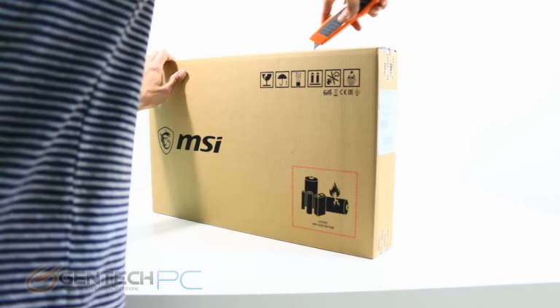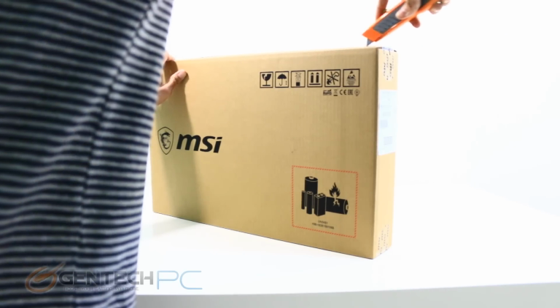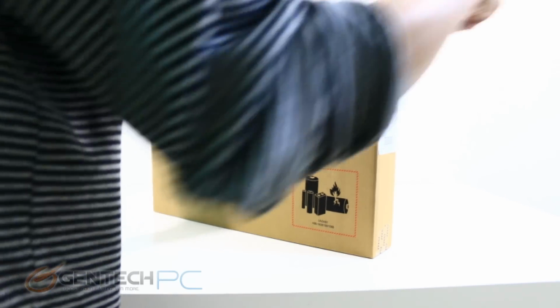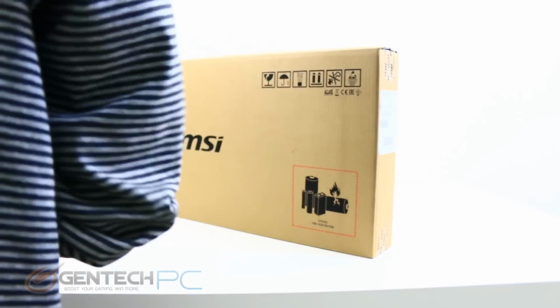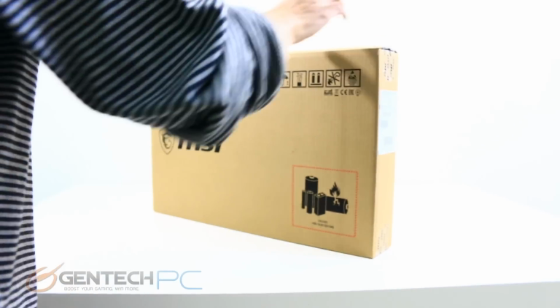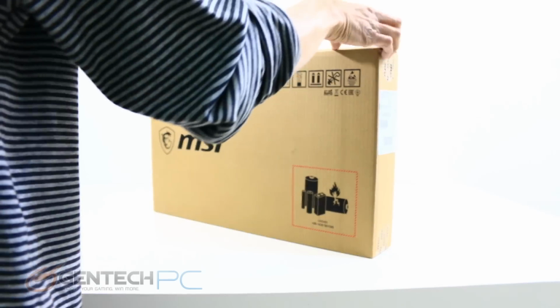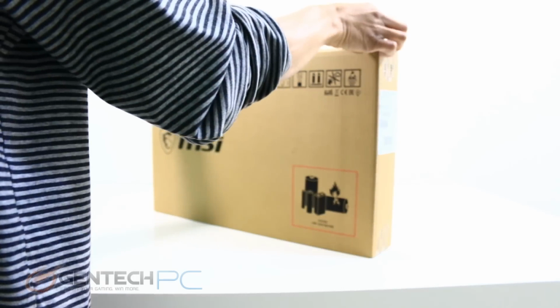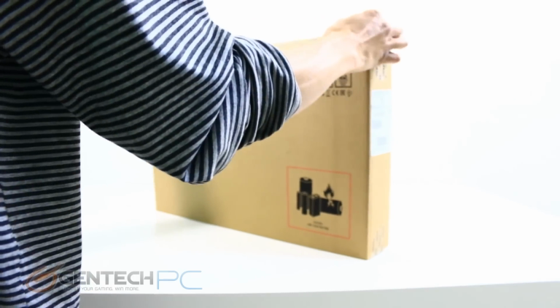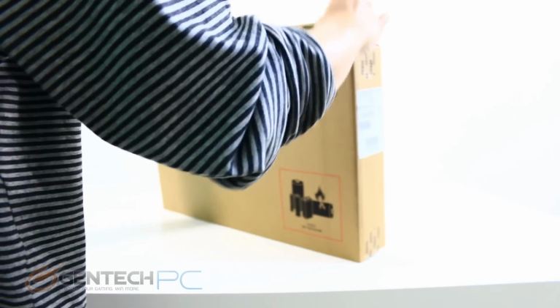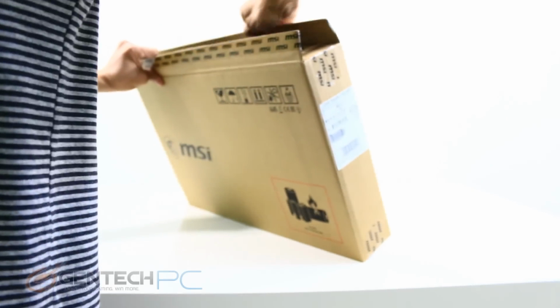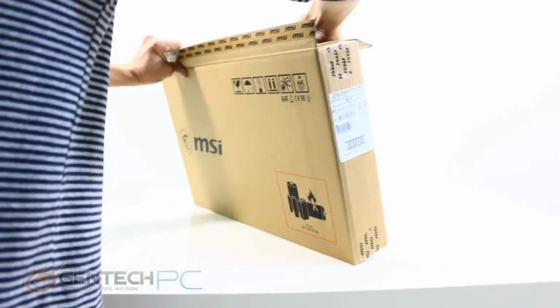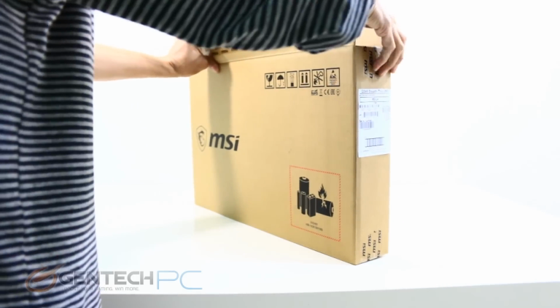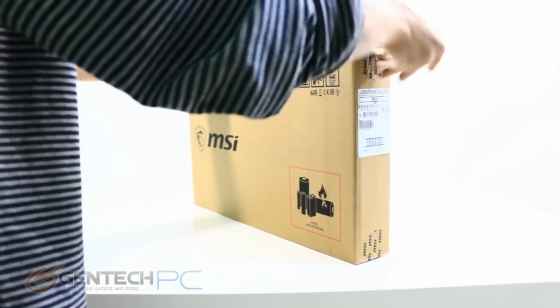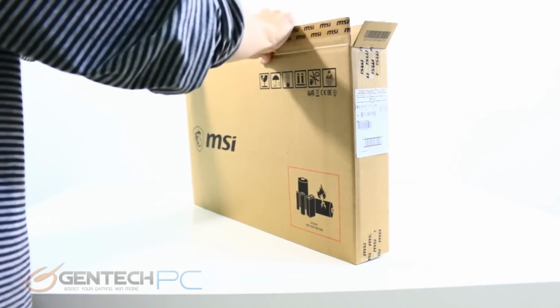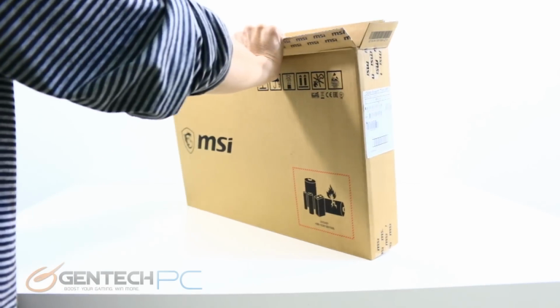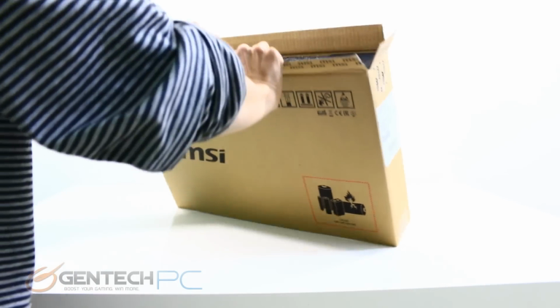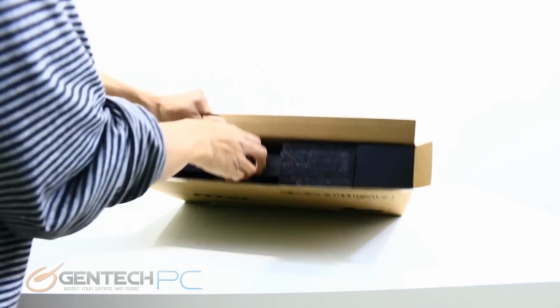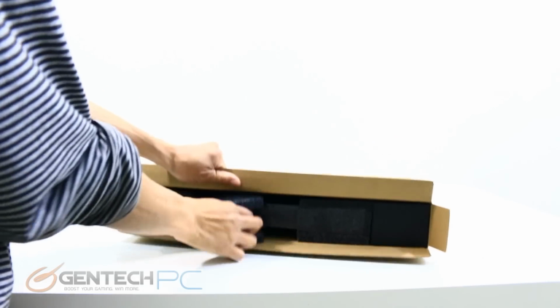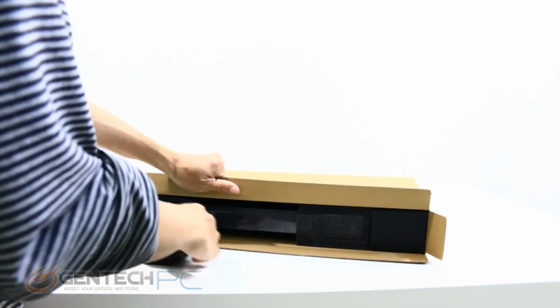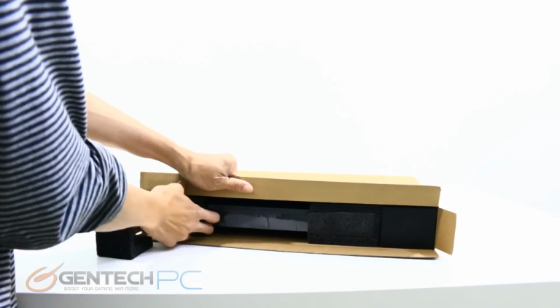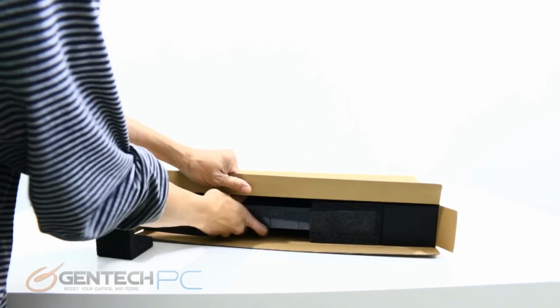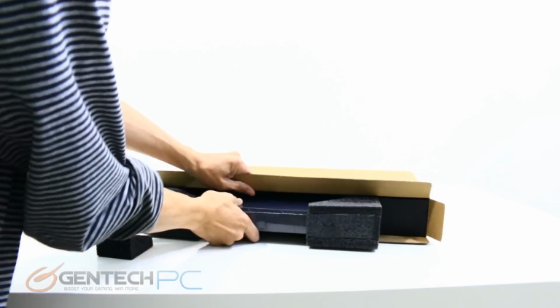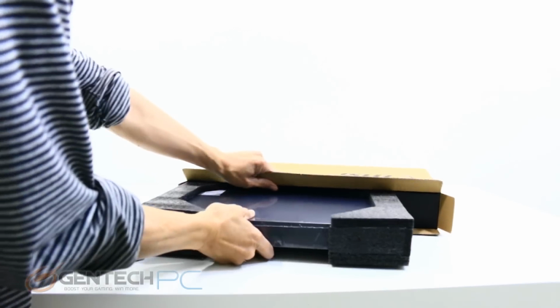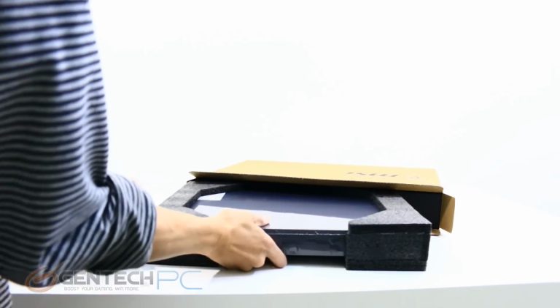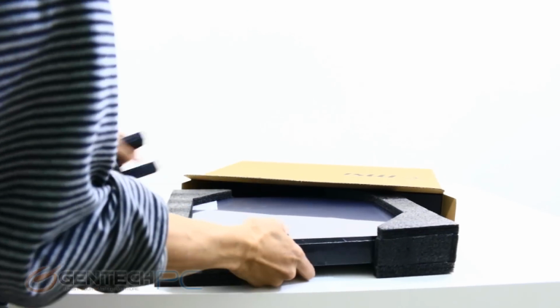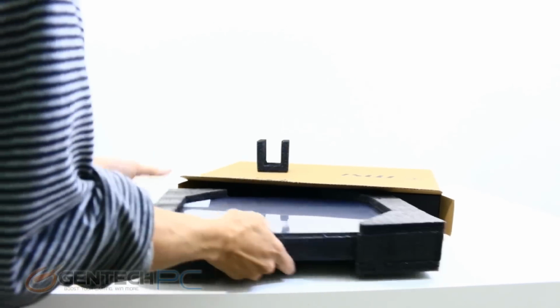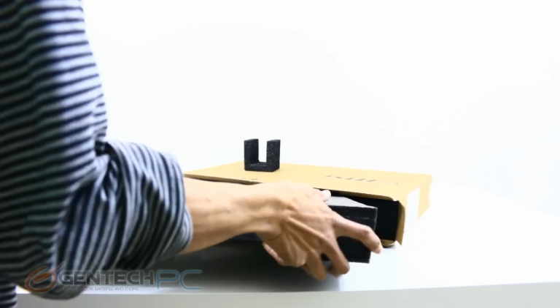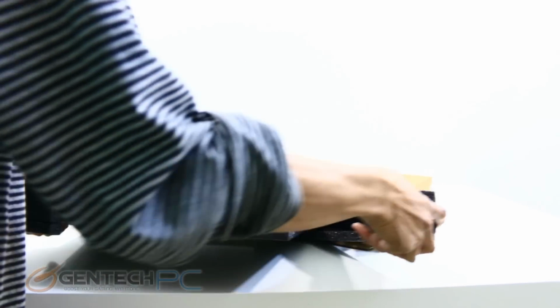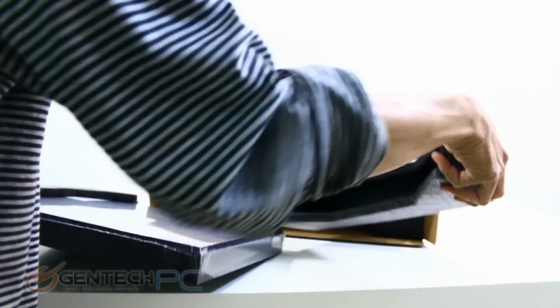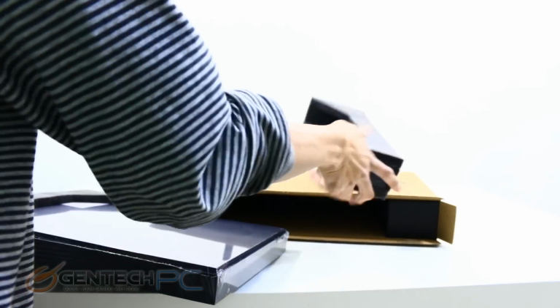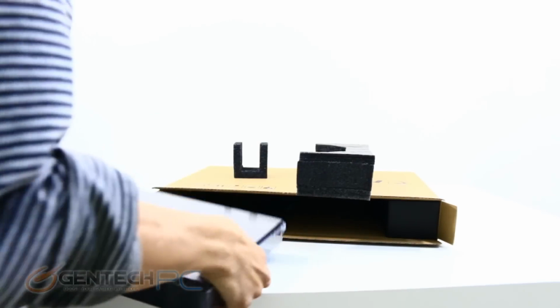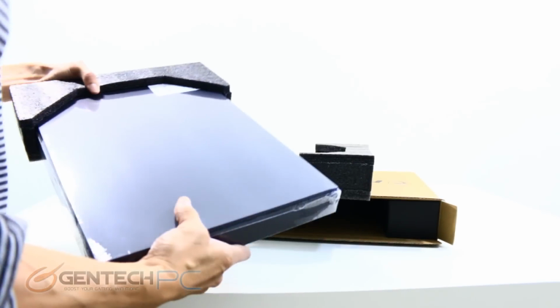Hello everybody and welcome to a brand new Gentech PC product showcase. In today's full length feature review we'll be covering the brand new MSI GS65 Stealth. So let's go ahead and start things off with our unboxing.